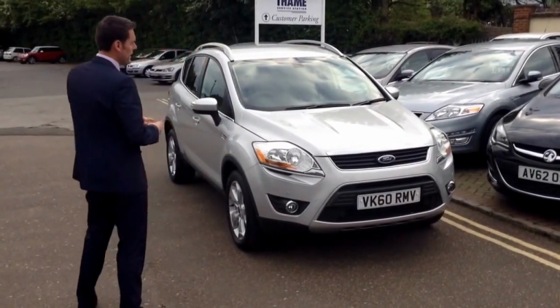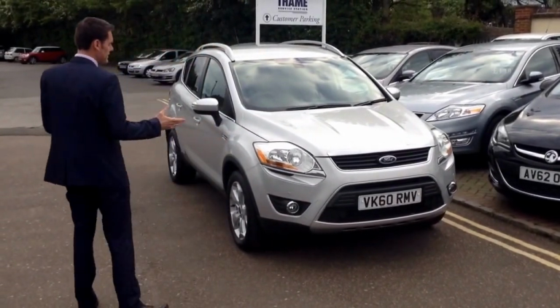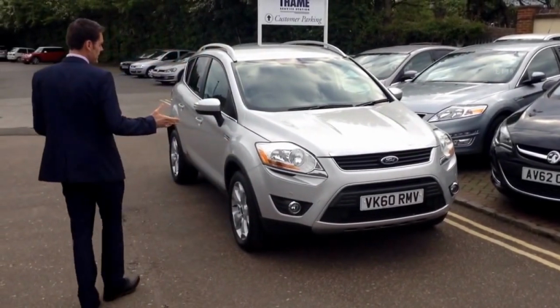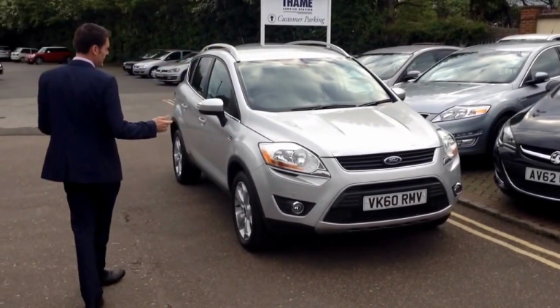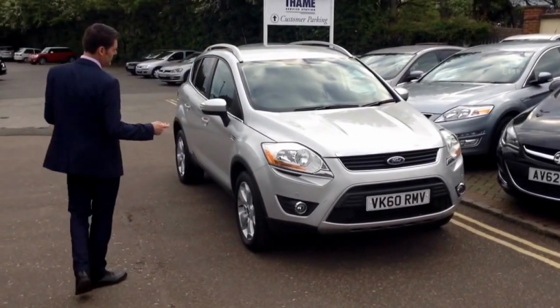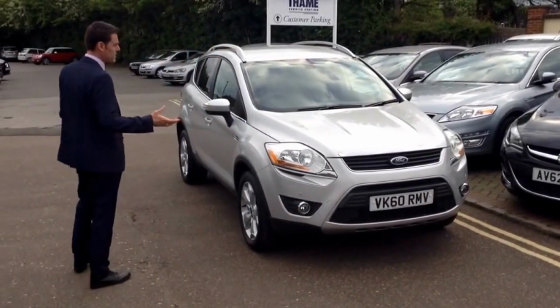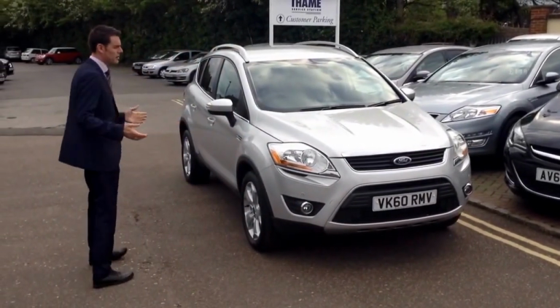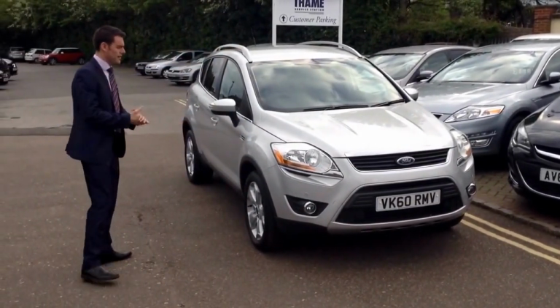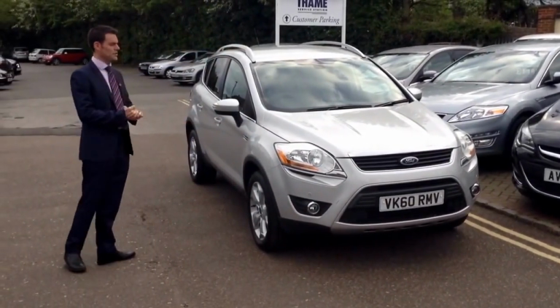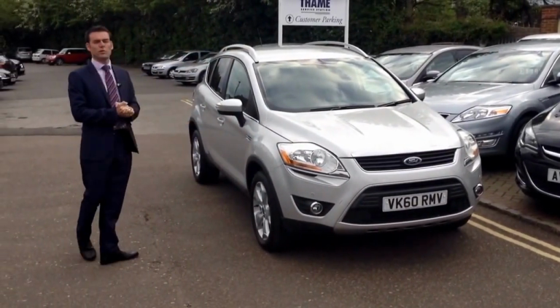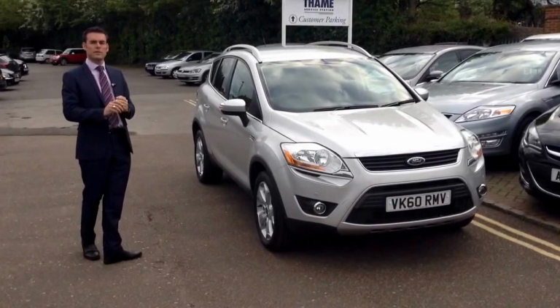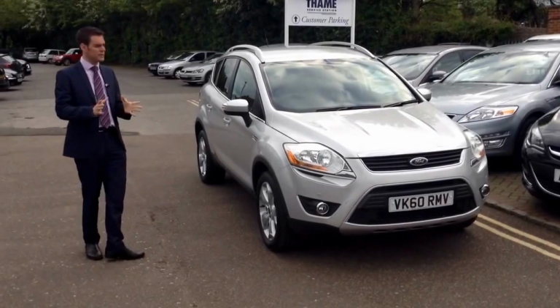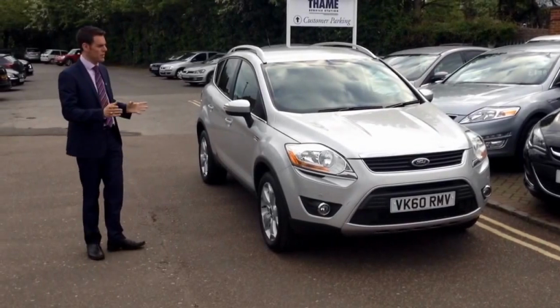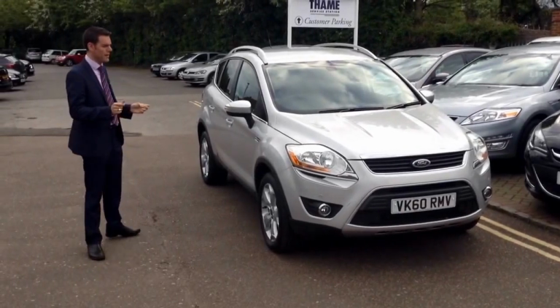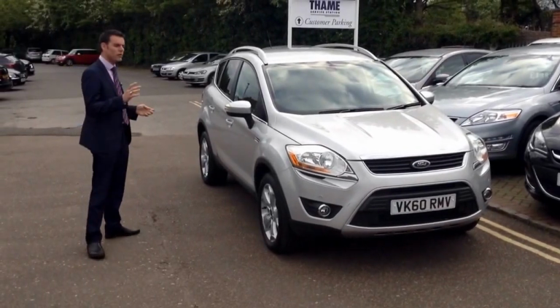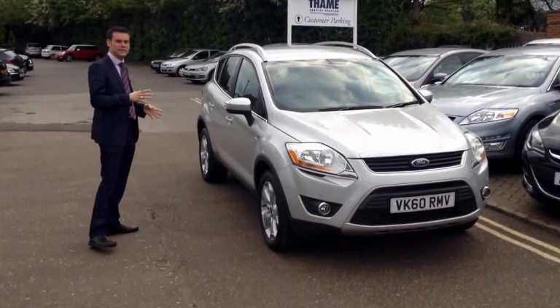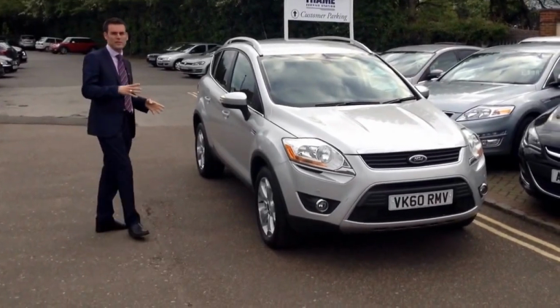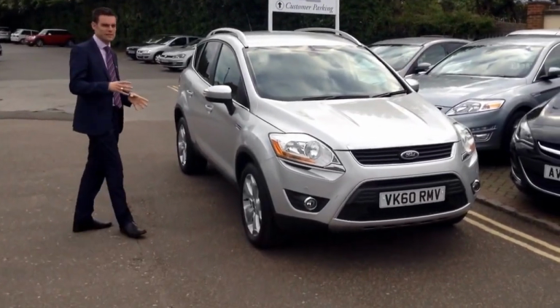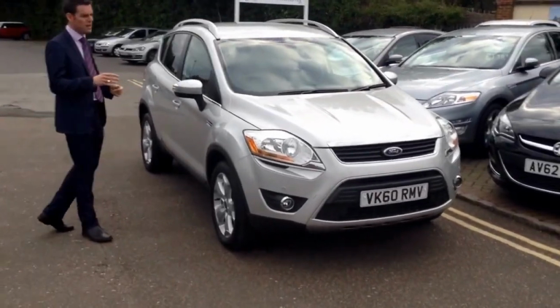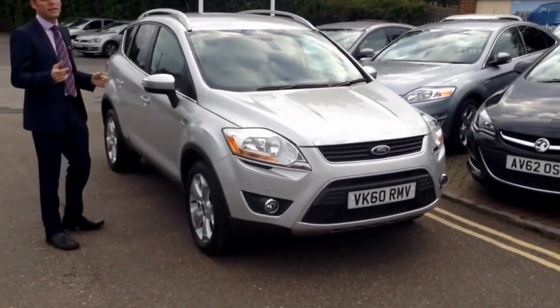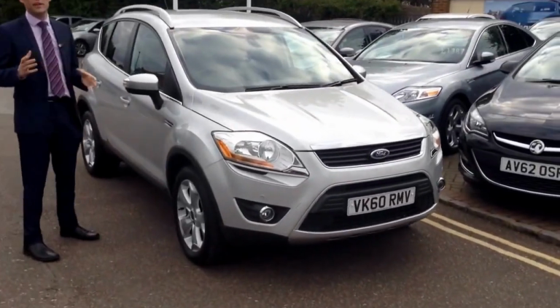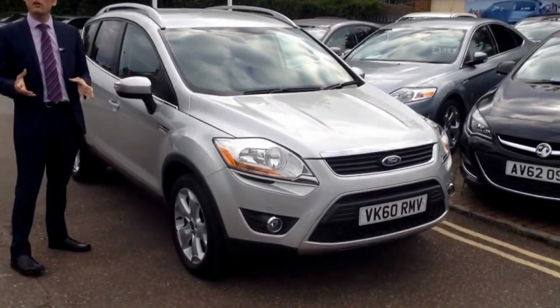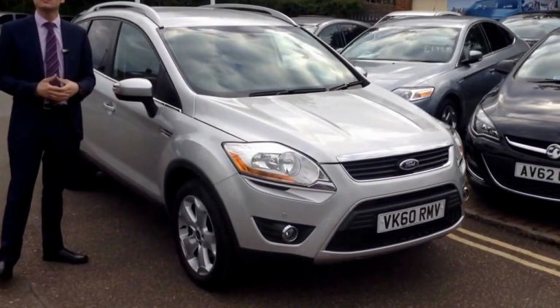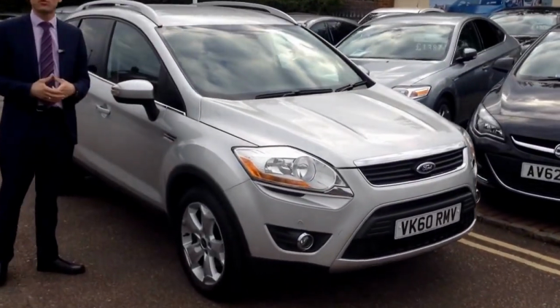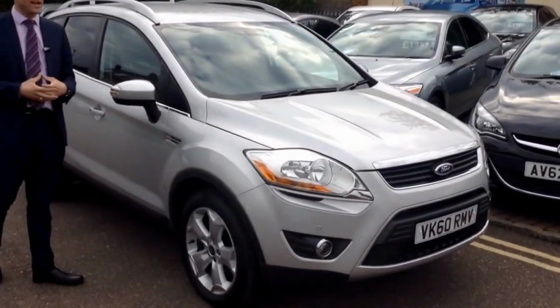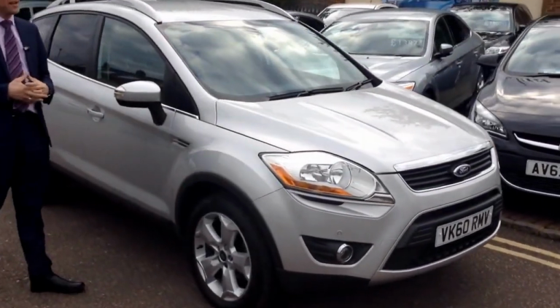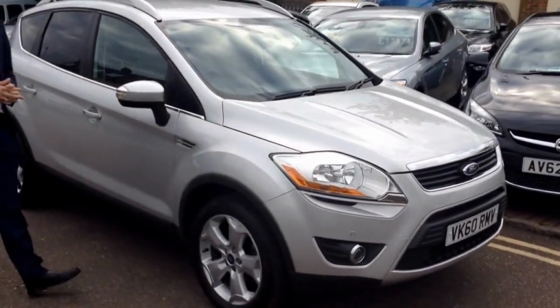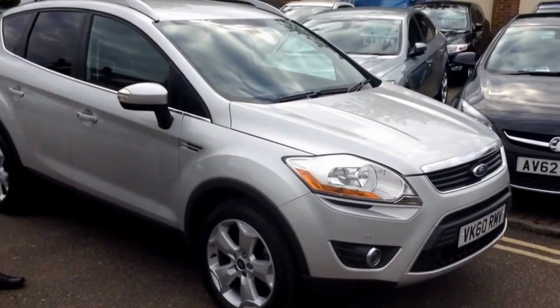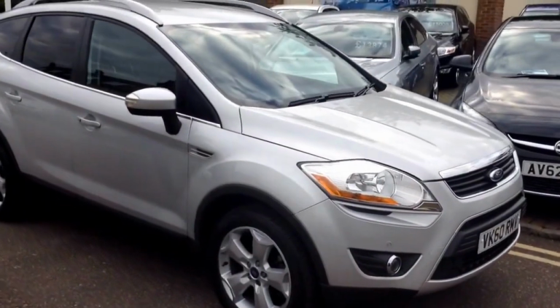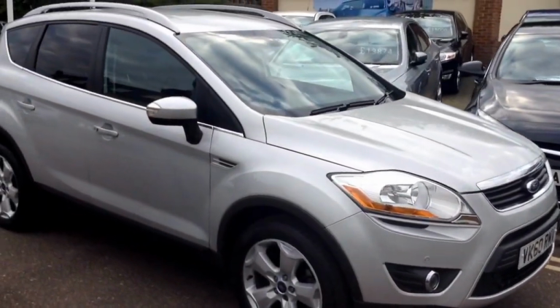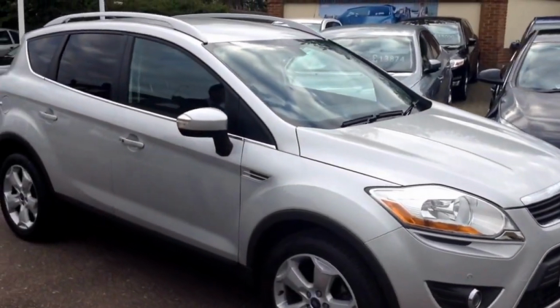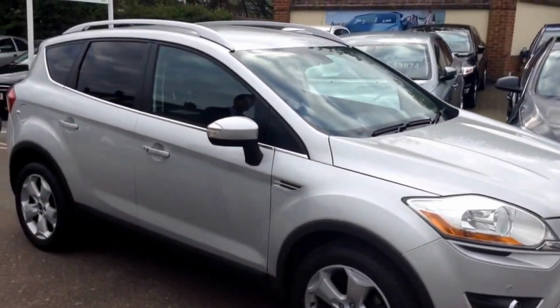It's a 60-plate, so it's just come outside the manufacturer's warranty, but nothing to worry about there. We've already serviced this car and given it a thorough 100-point check, and it will come with a fresh MOT as well.